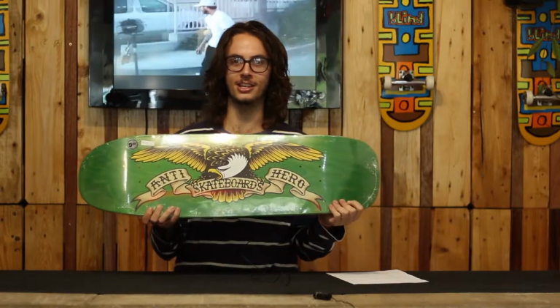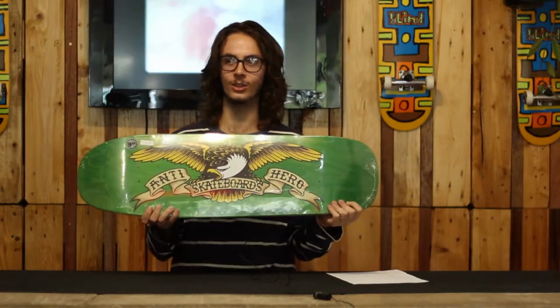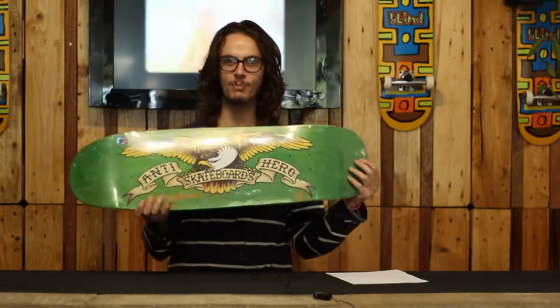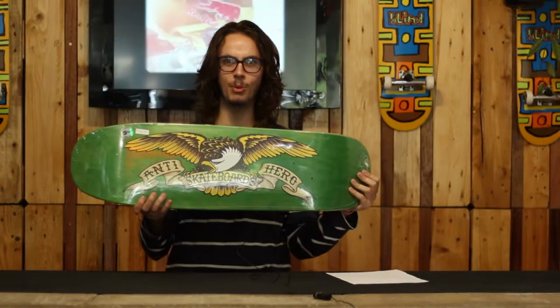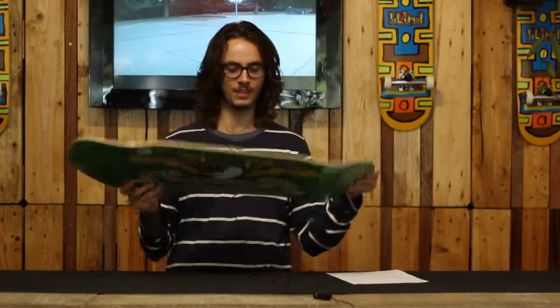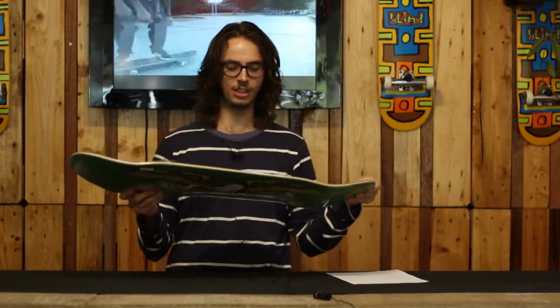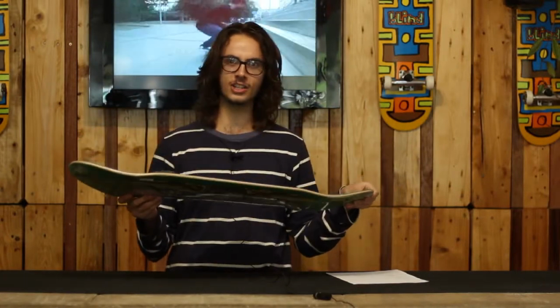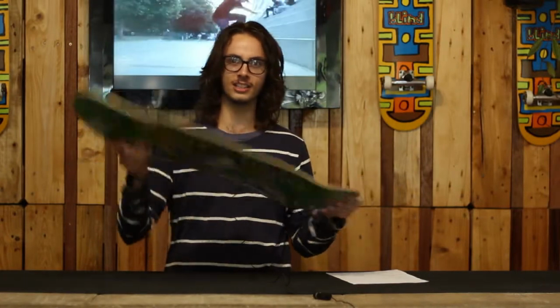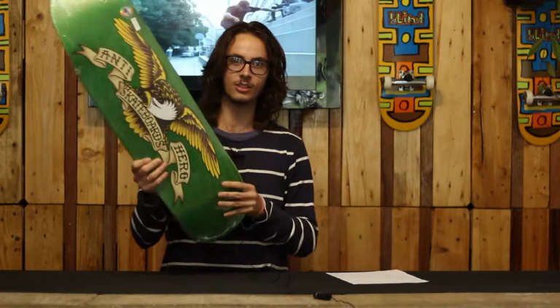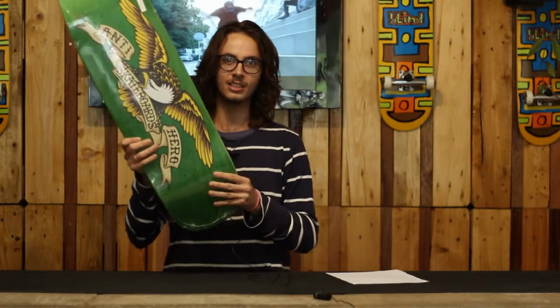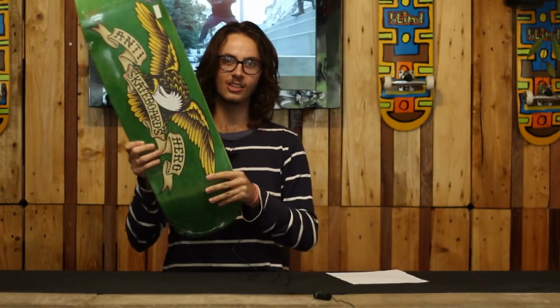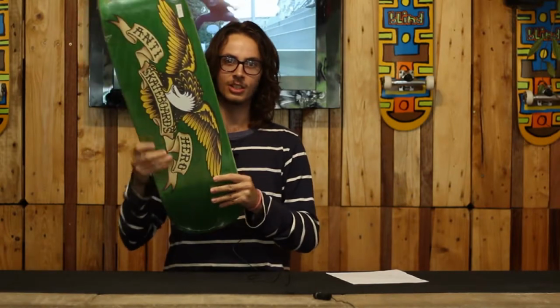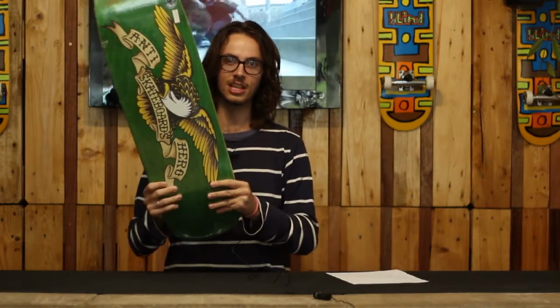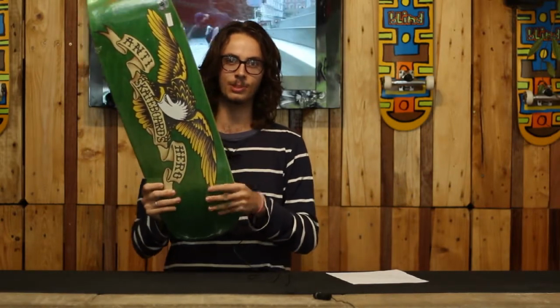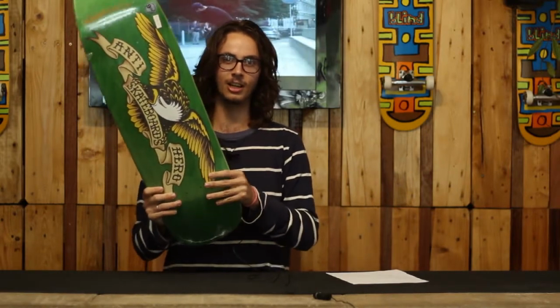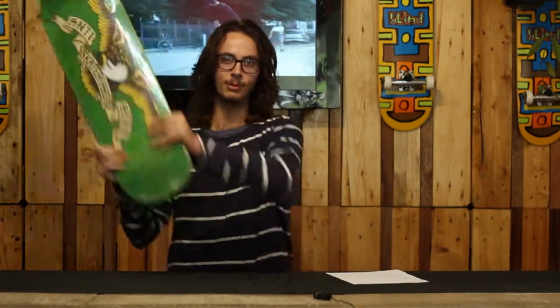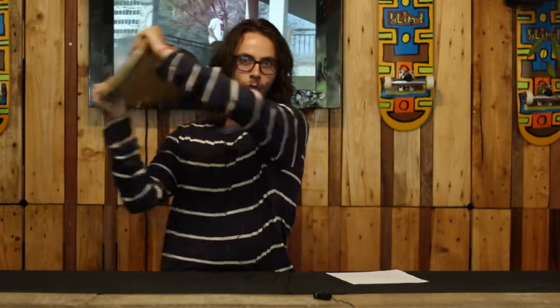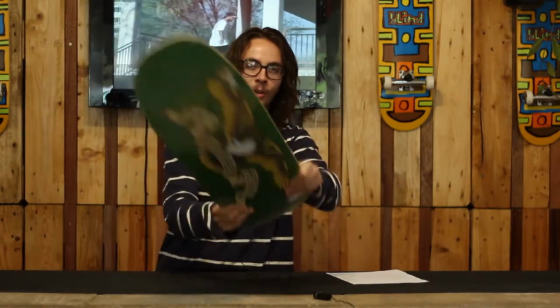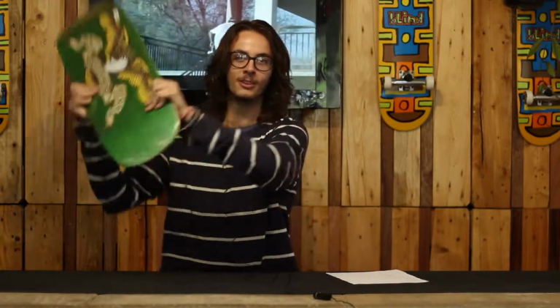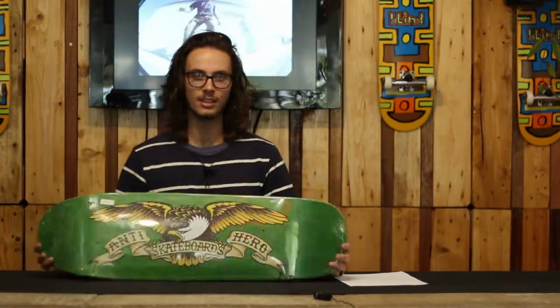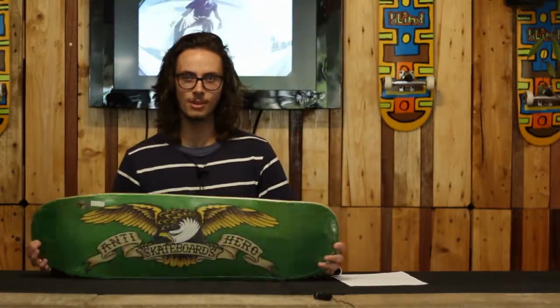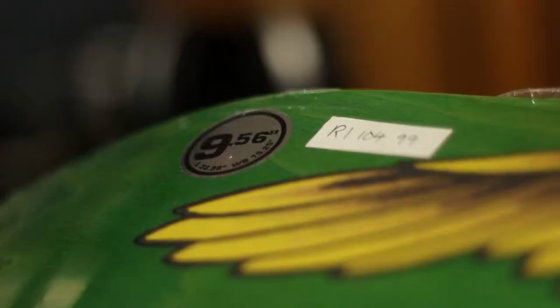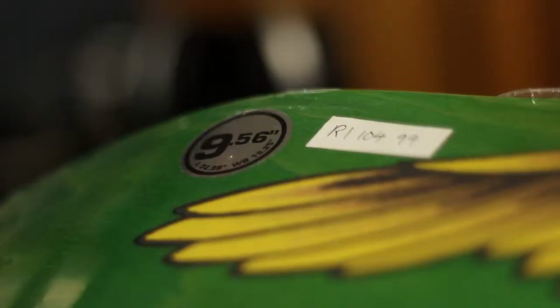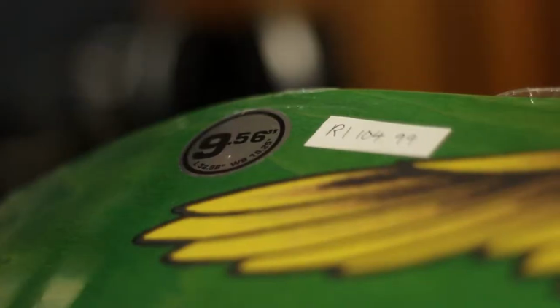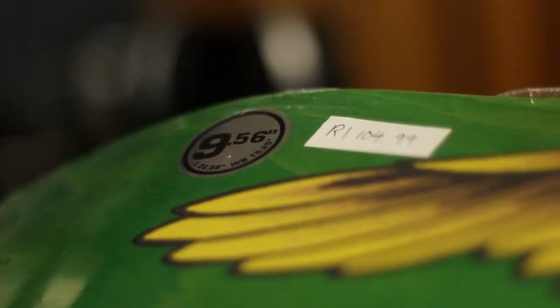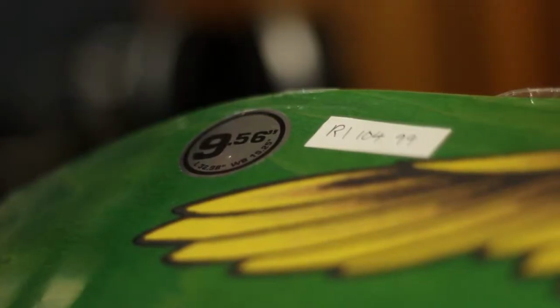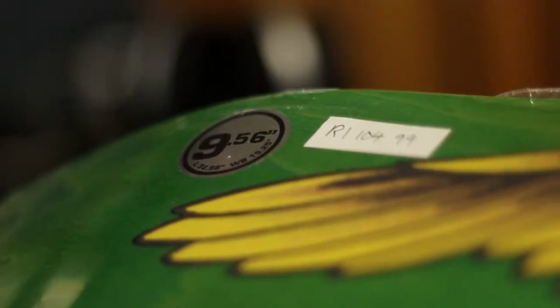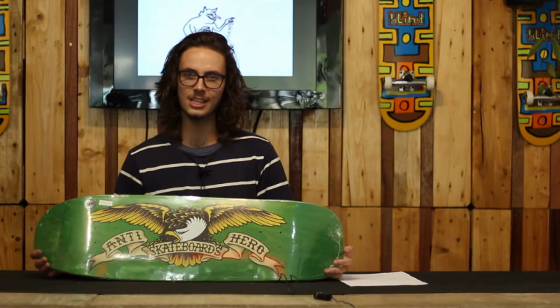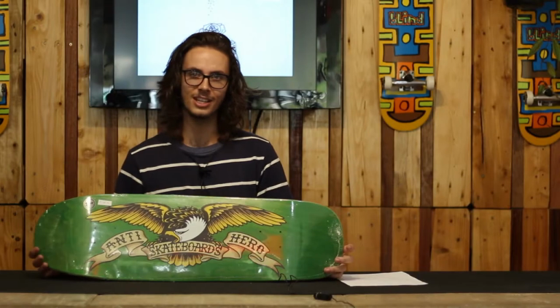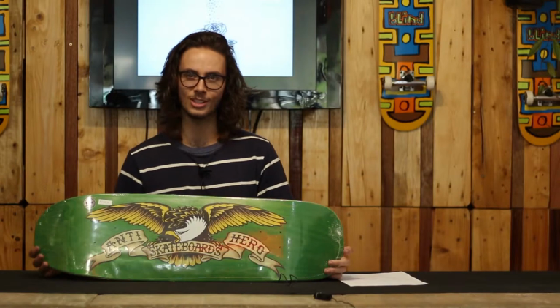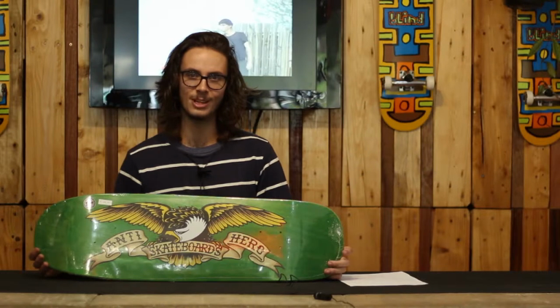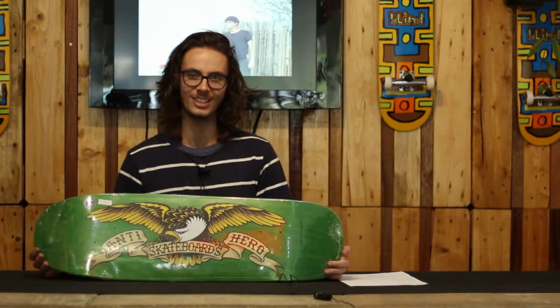Antihero — the big boy, the green giant. This thing not only works as a skateboard, but you can club people with it. This board is nine and a half inches, for all those bigfoot, sasquatch-type people, you know what I'm saying.